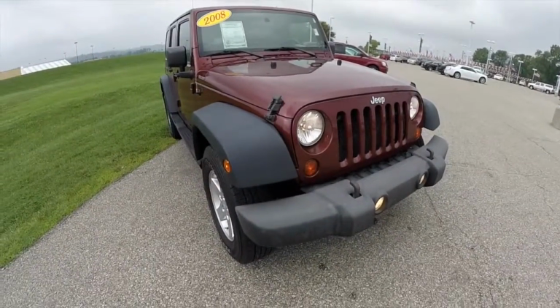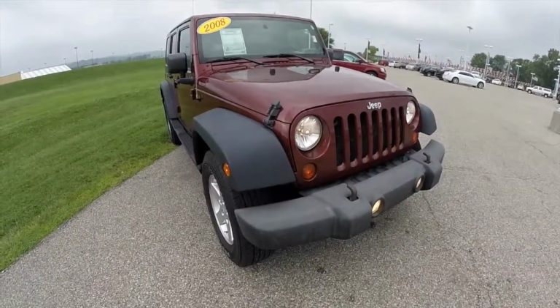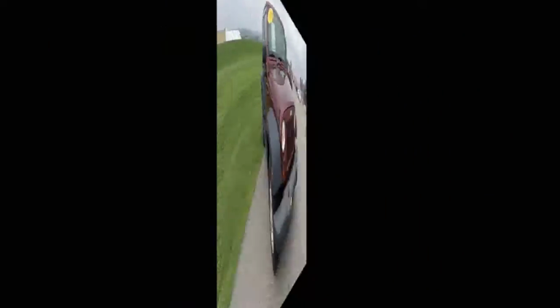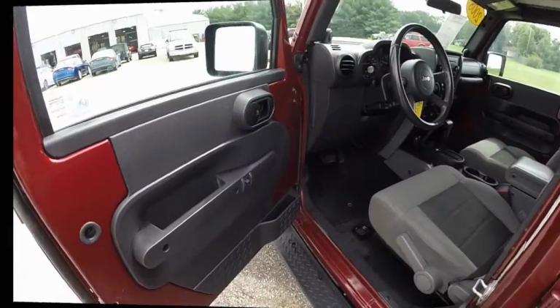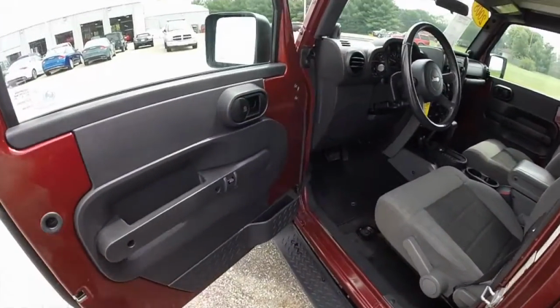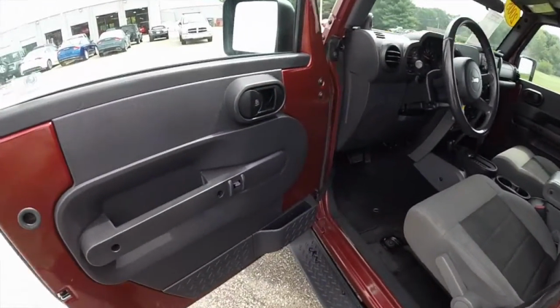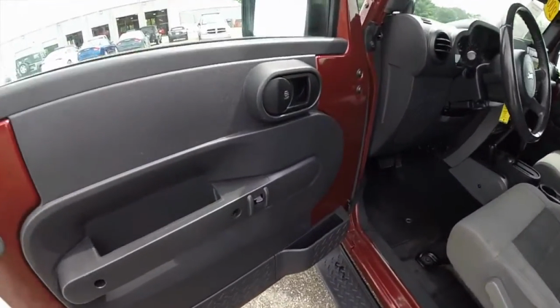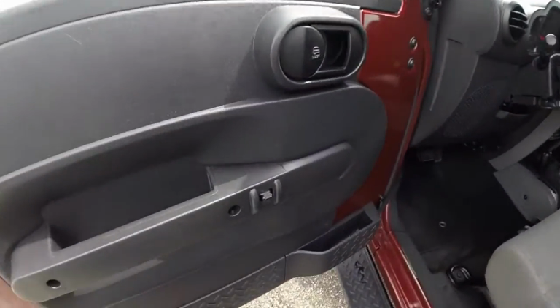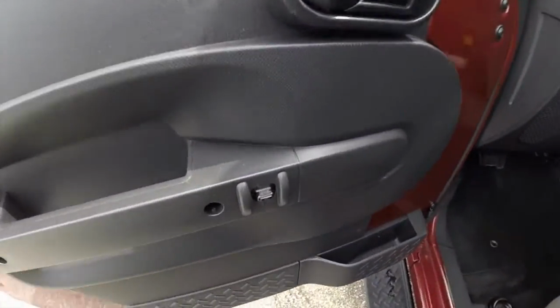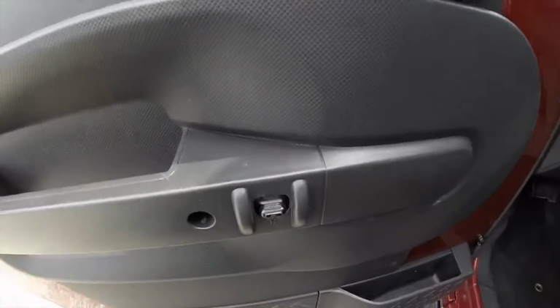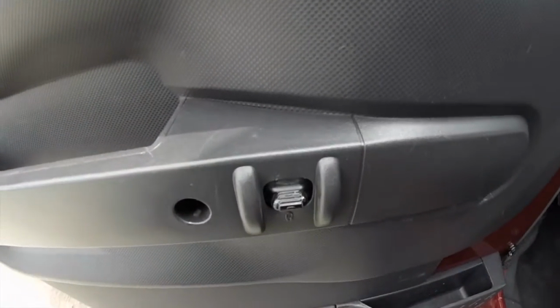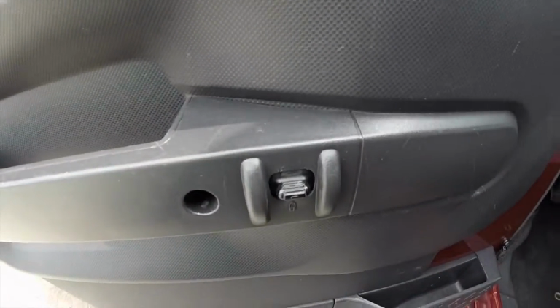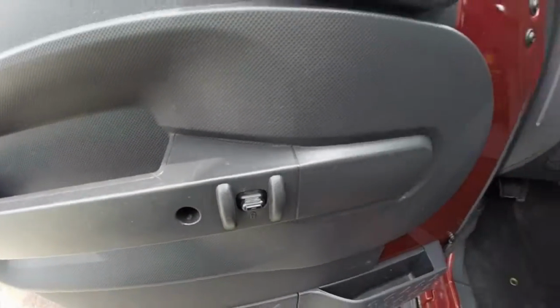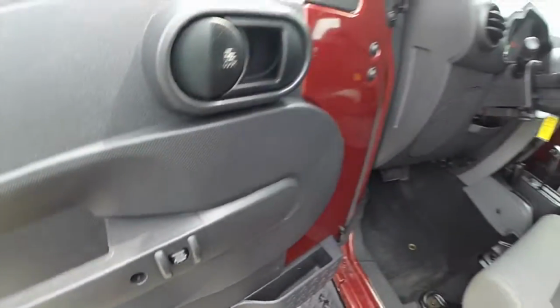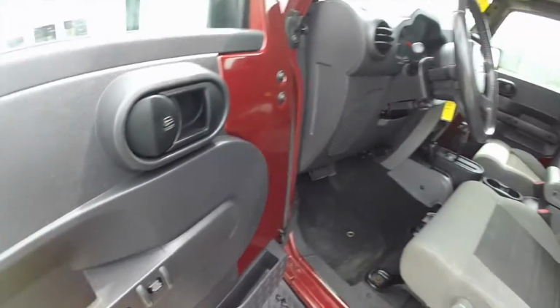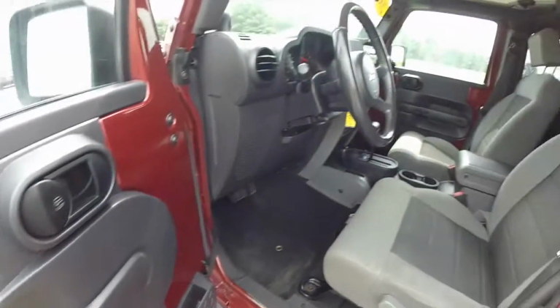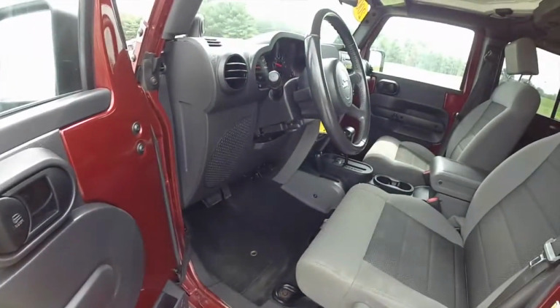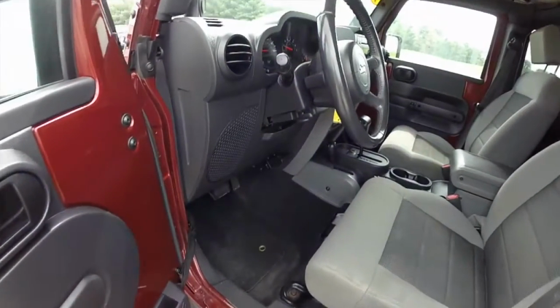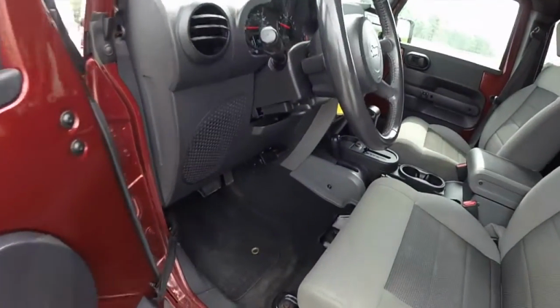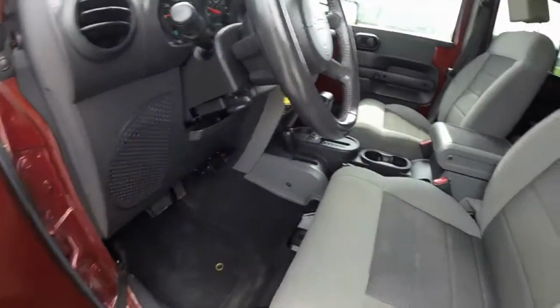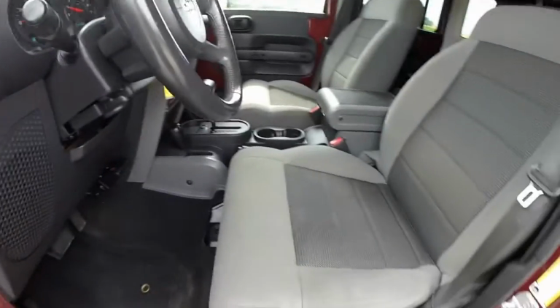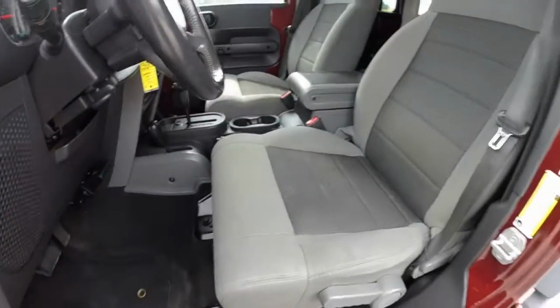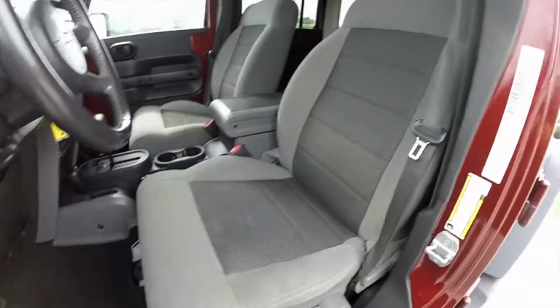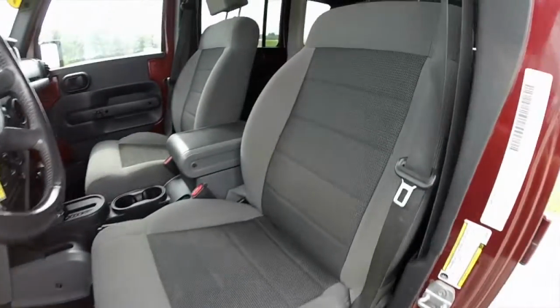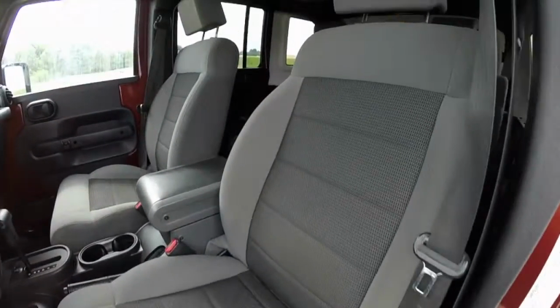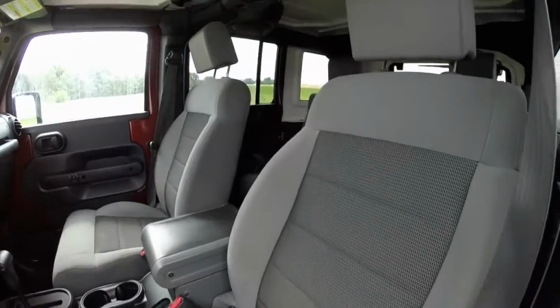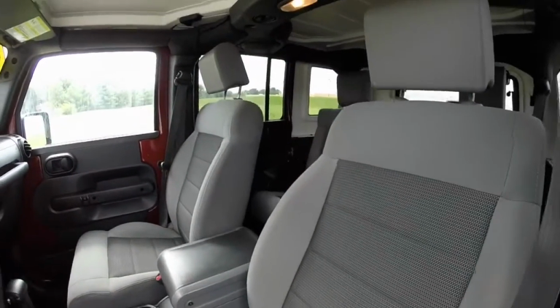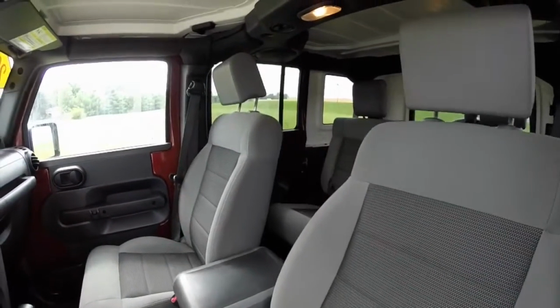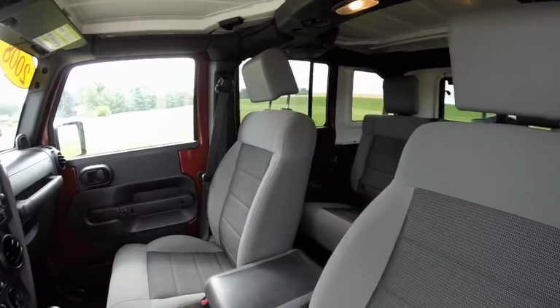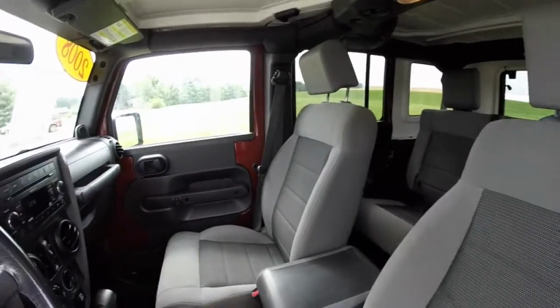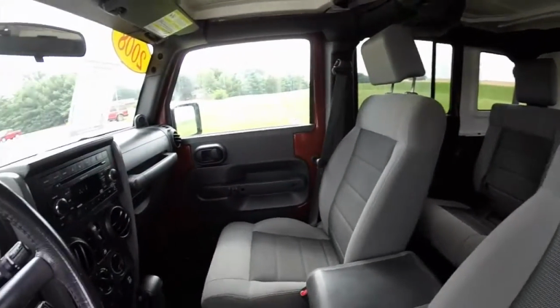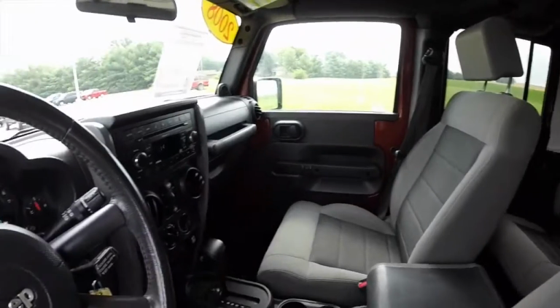Let's take a look at the interior. Inside, this vehicle has power windows and door locks, with power door lock switches on the doors and power window switches on the dash. It has manual seat adjustment and a dark and light slate gray interior.